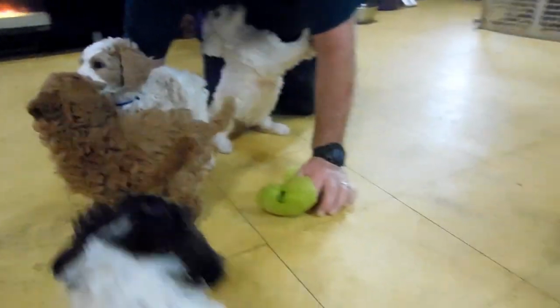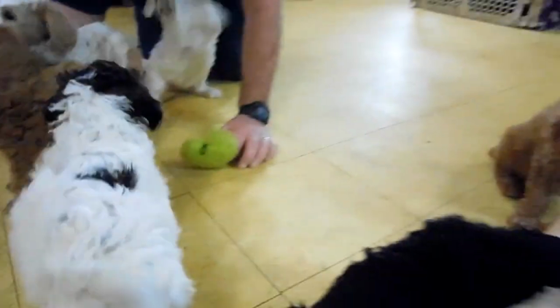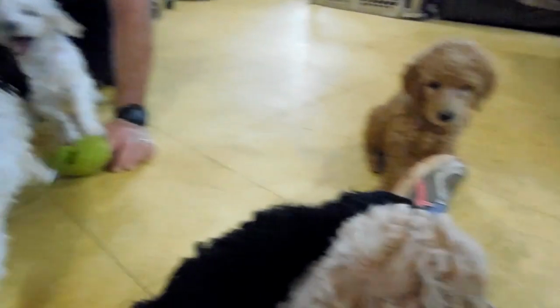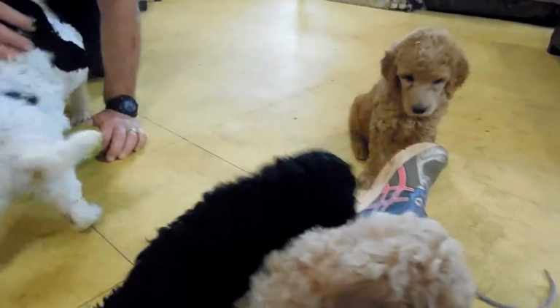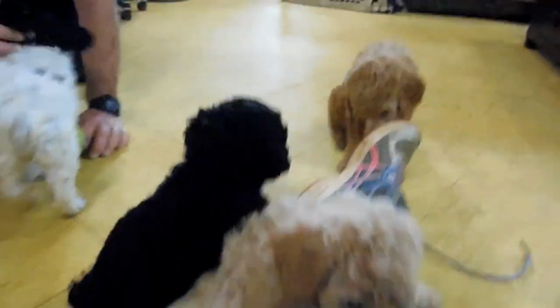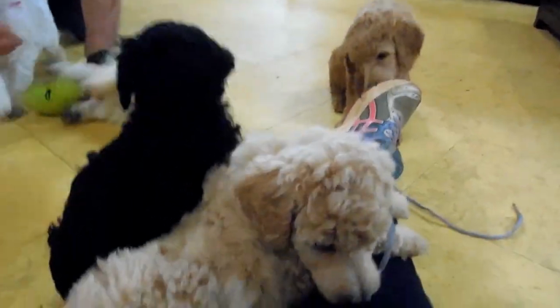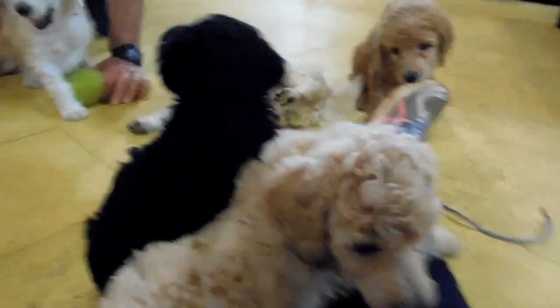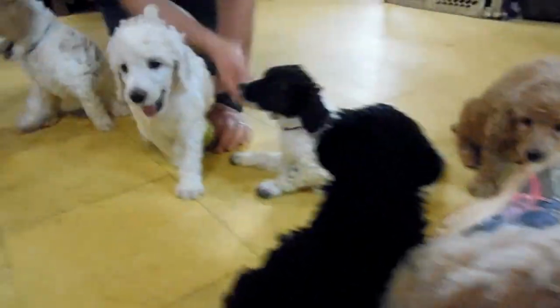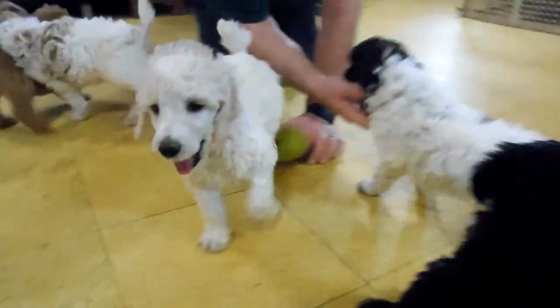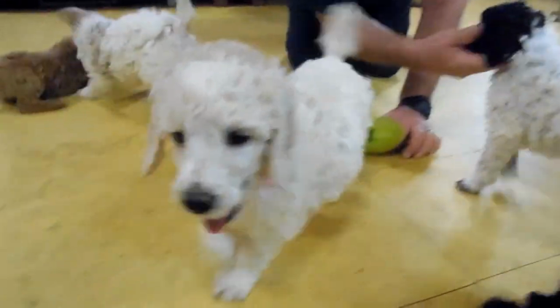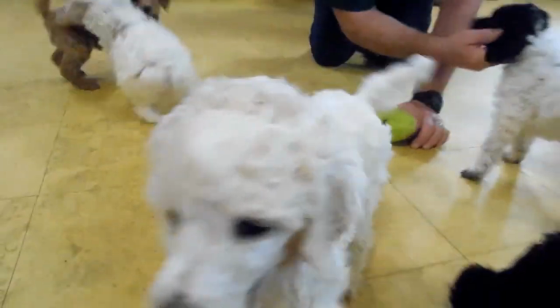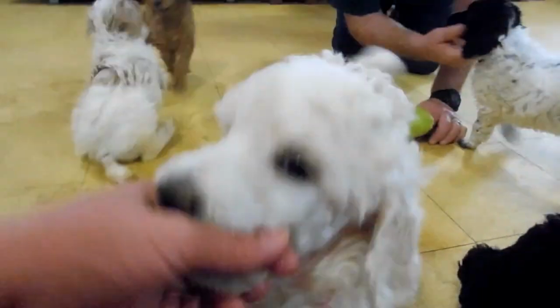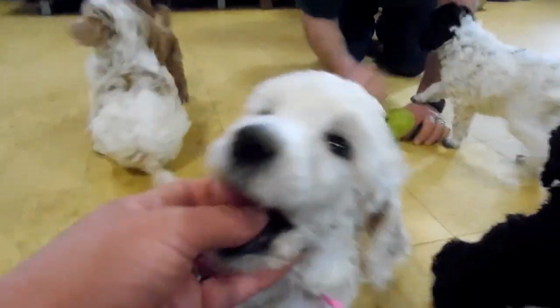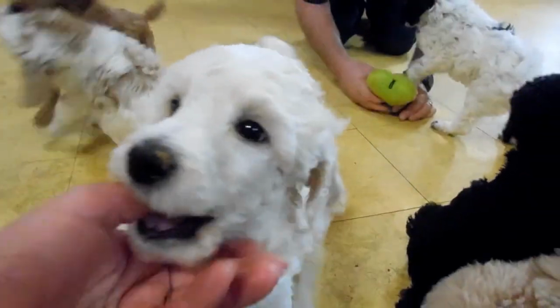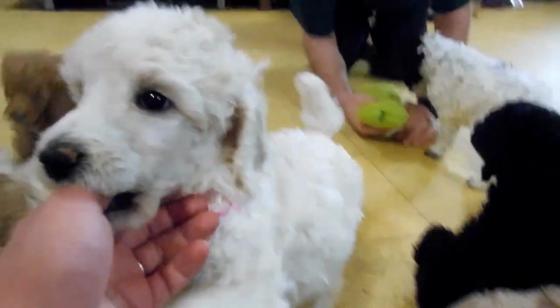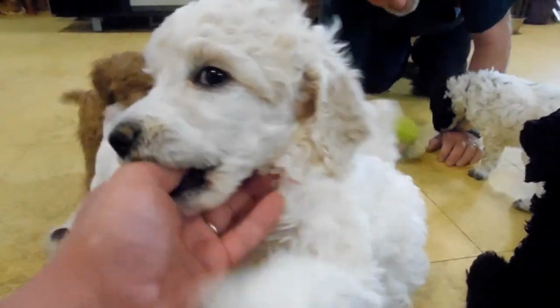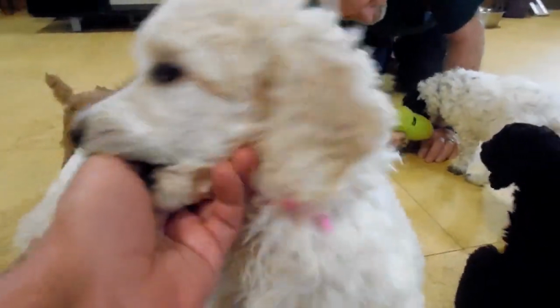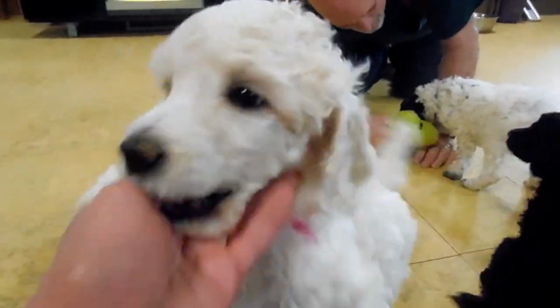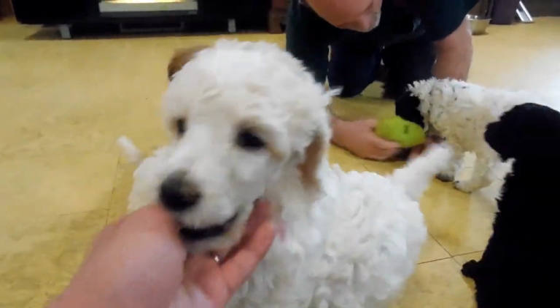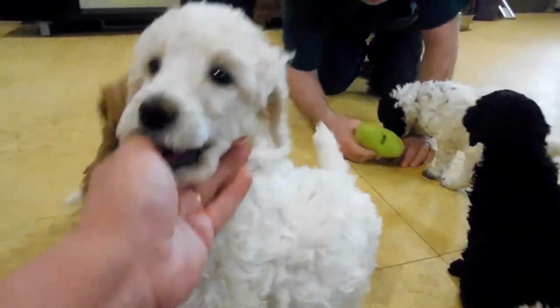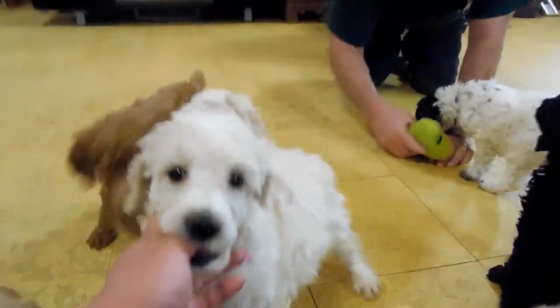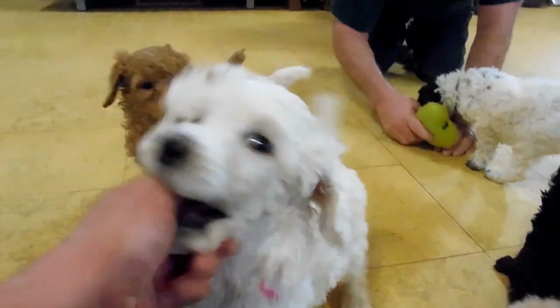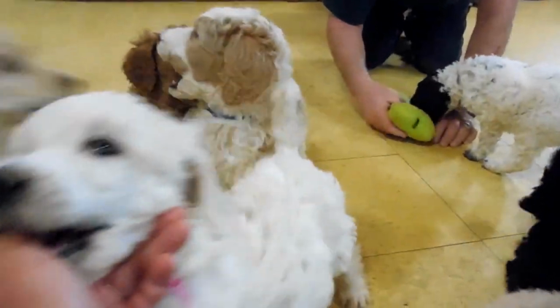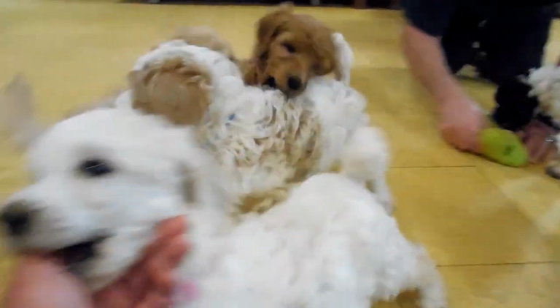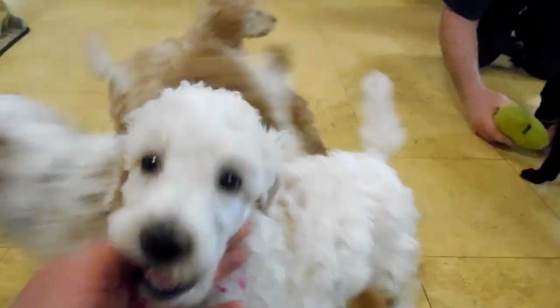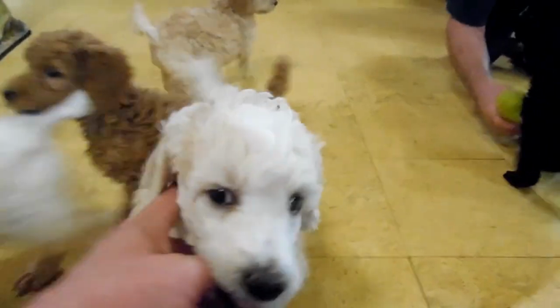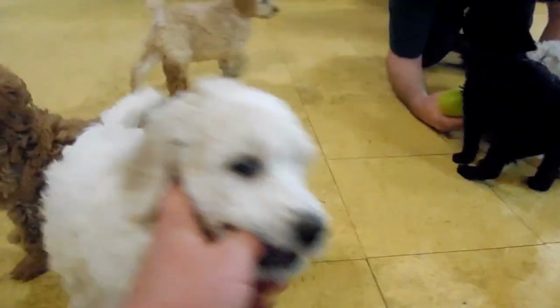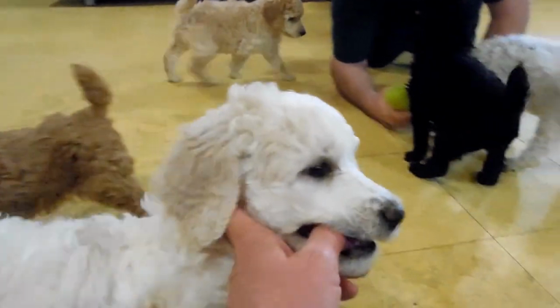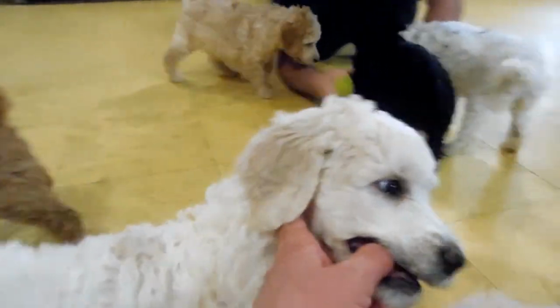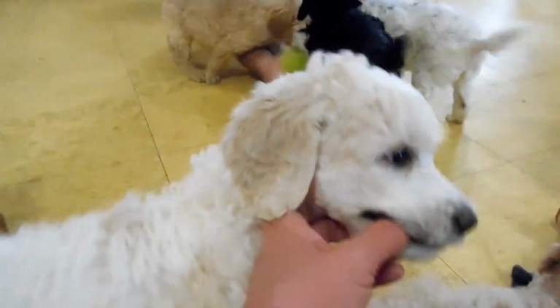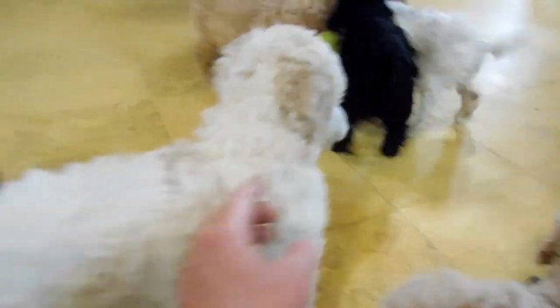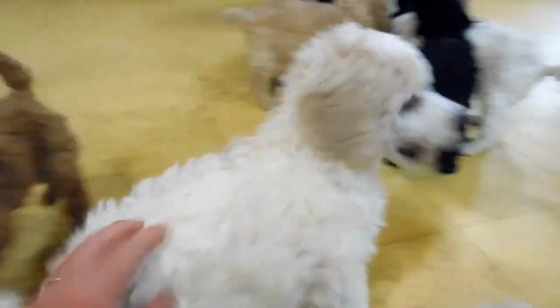I think I covered everybody. We'll just show some more faces here. This is Paisley. Two-year health guarantee with these puppies — both parents are healthy and have good temperaments.